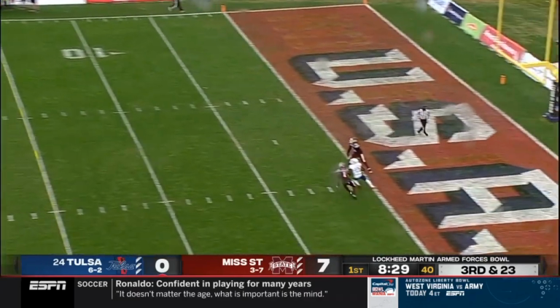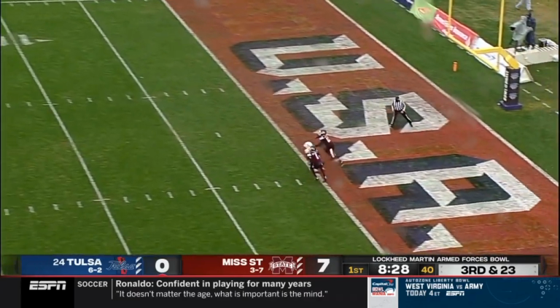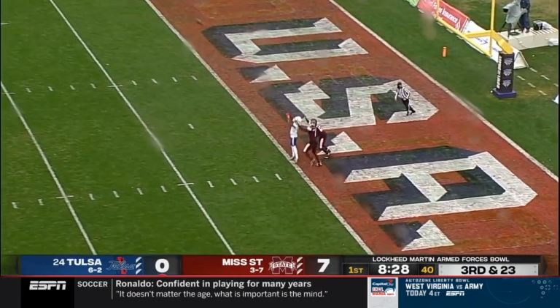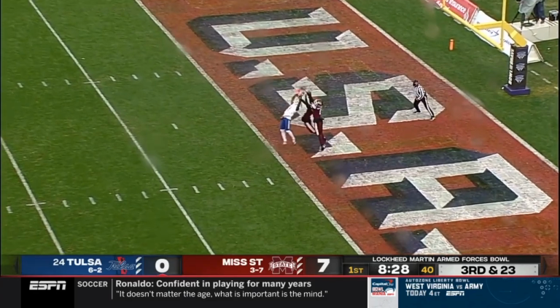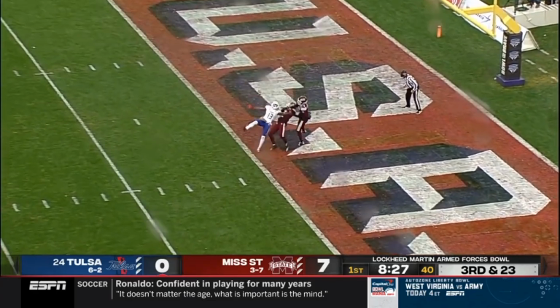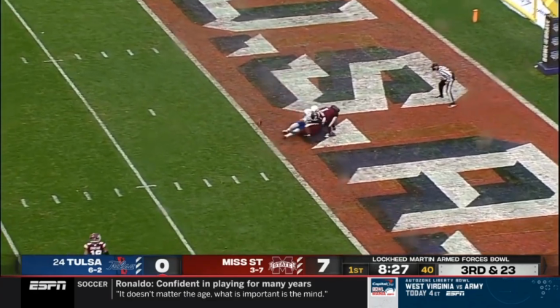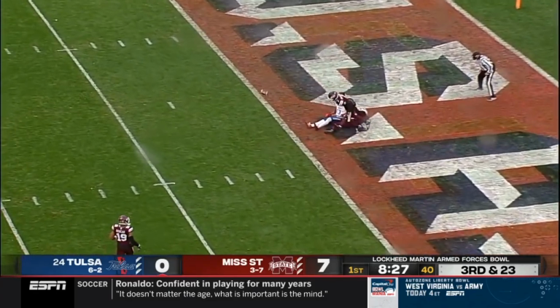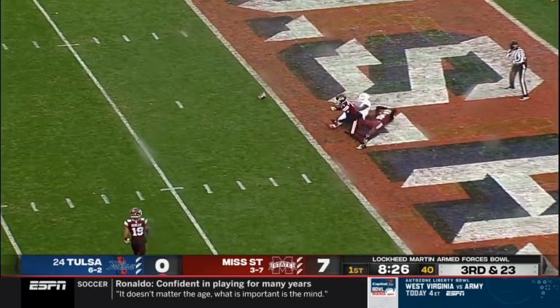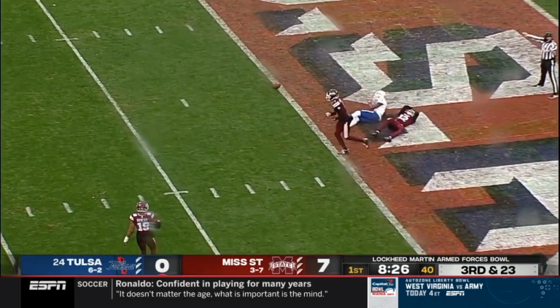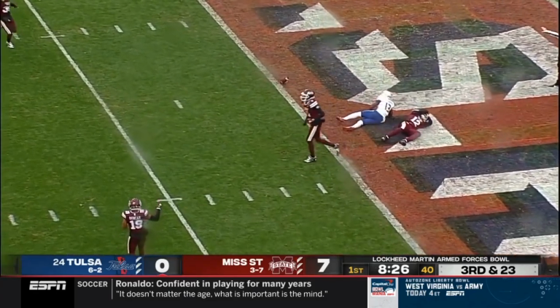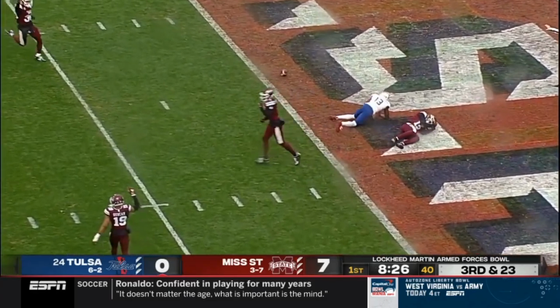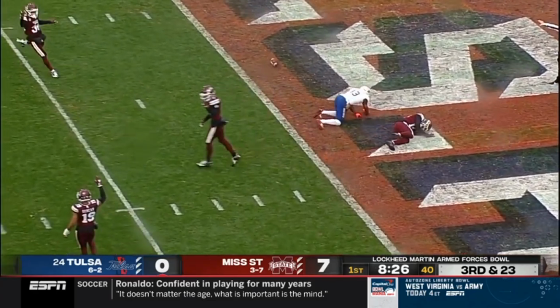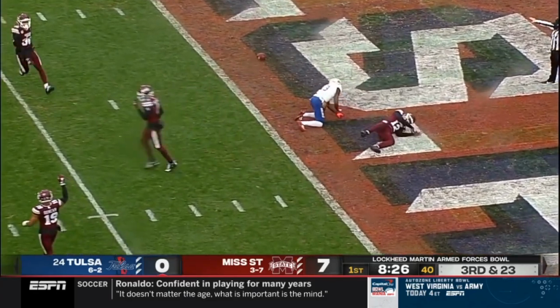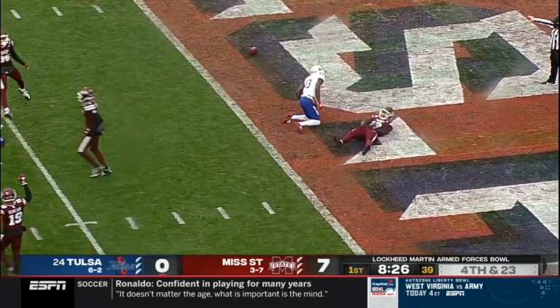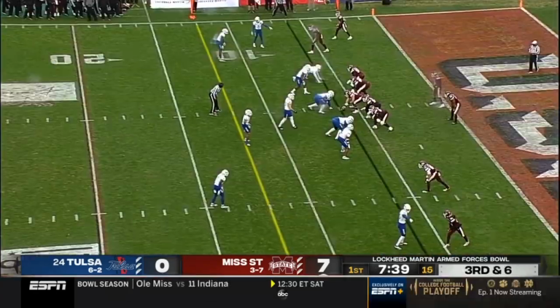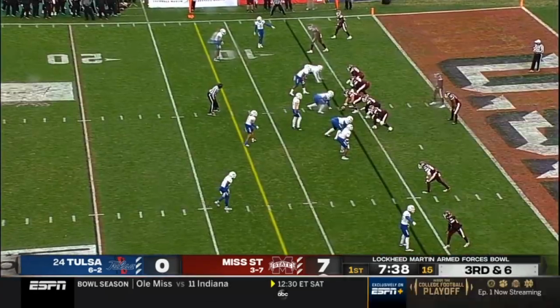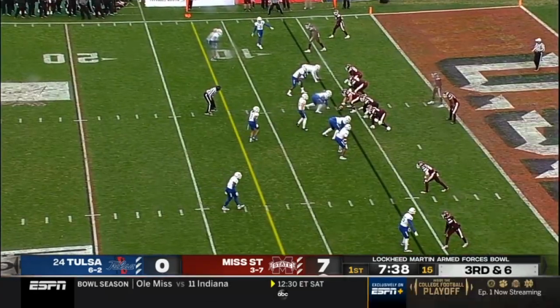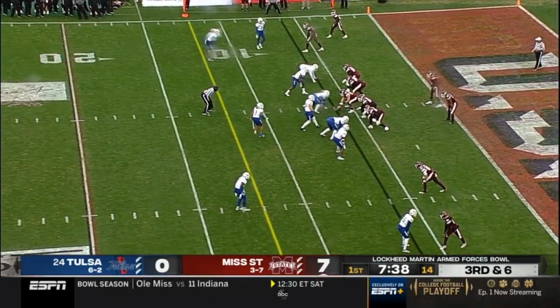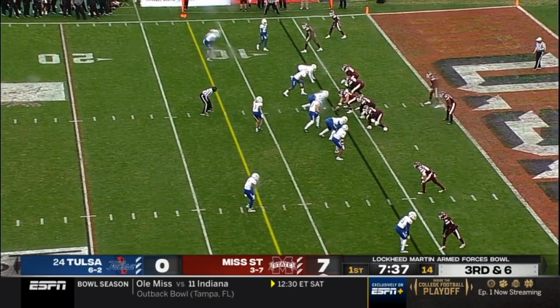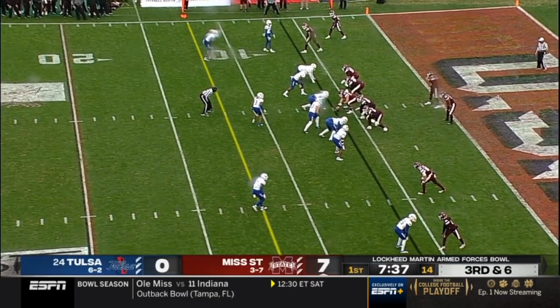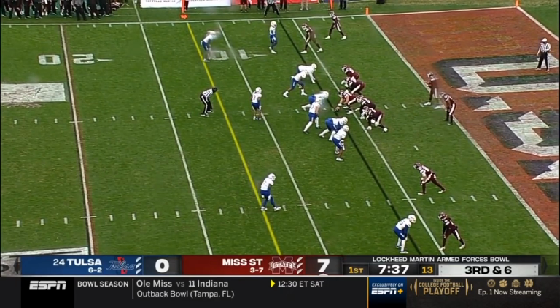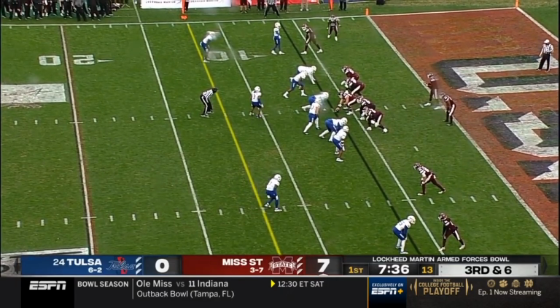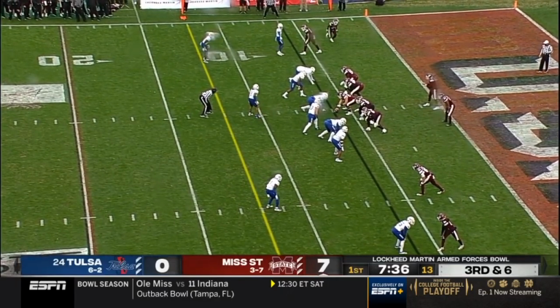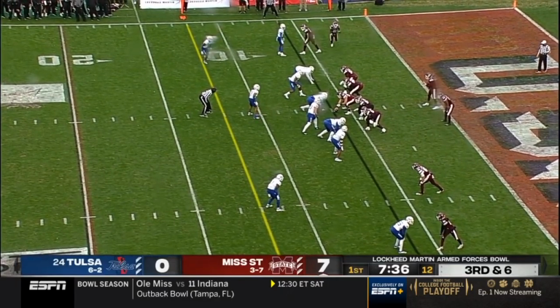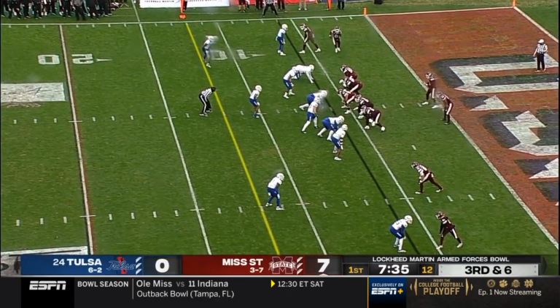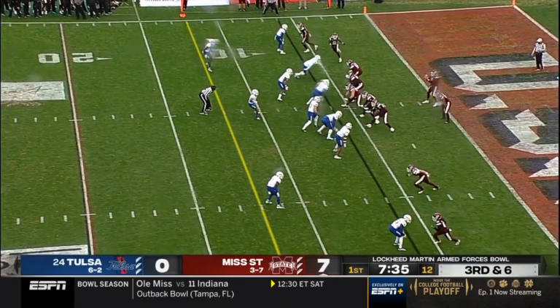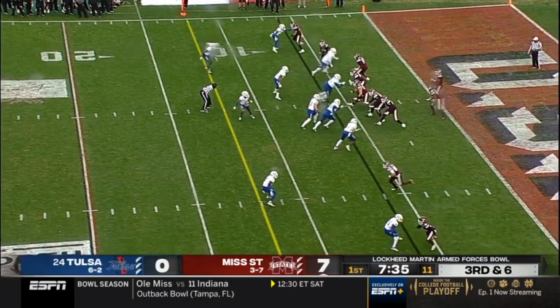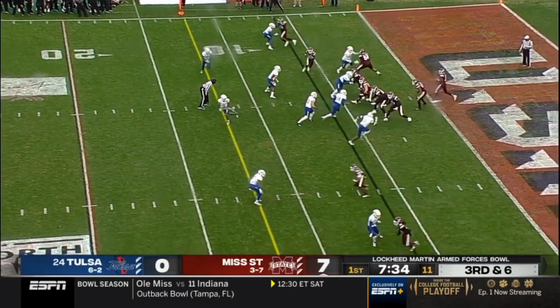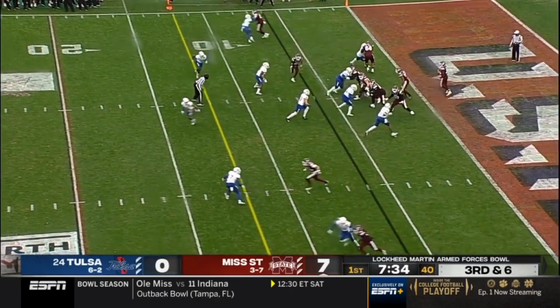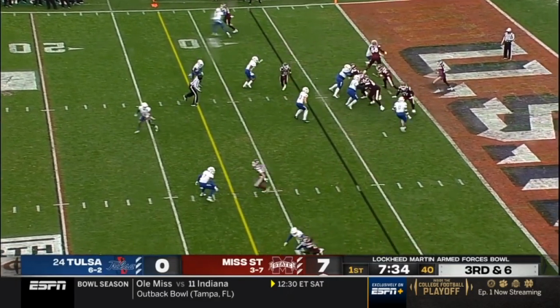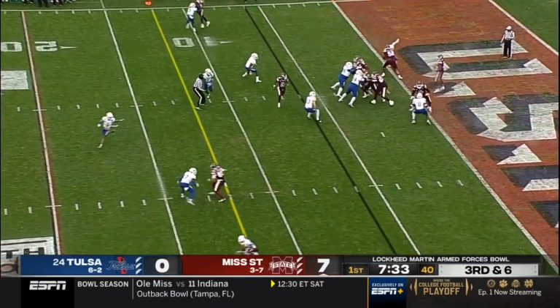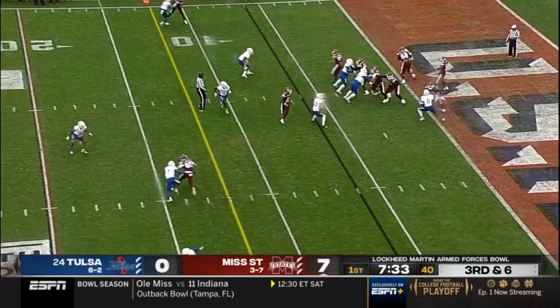Smith has all kinds of time, going to the end zone in double coverage. Ball was up for grabs and knocked away. Potent offense: UCF, Cincinnati — some really good opponents in this AAC this year.